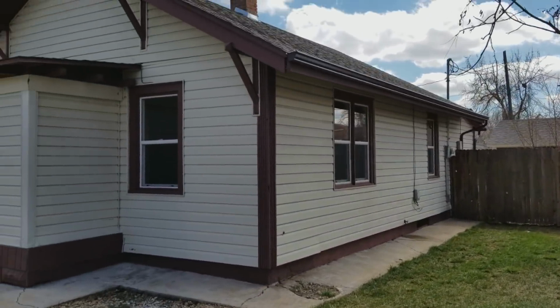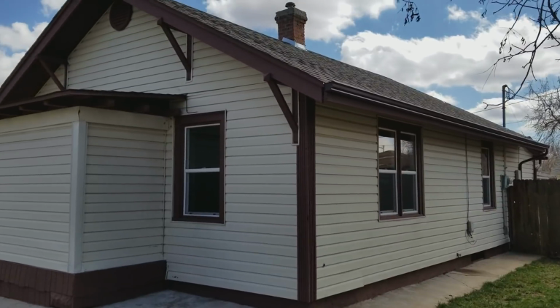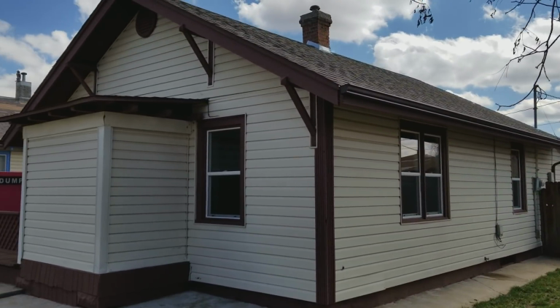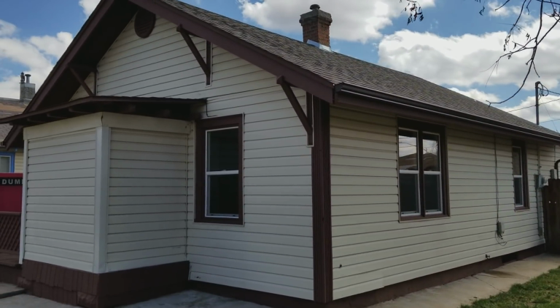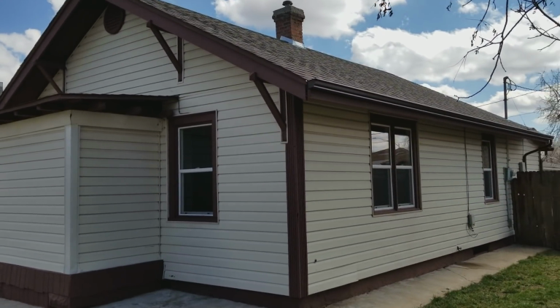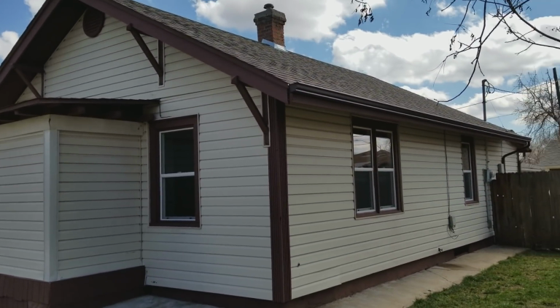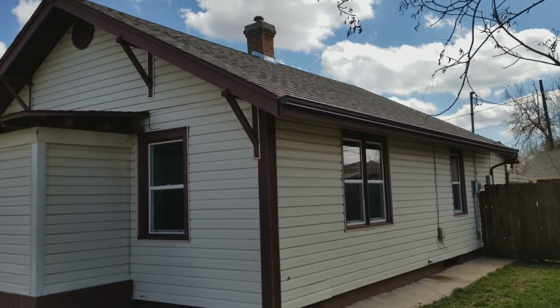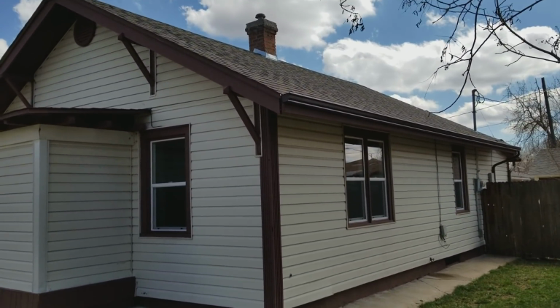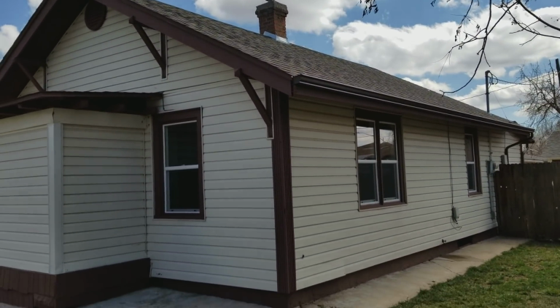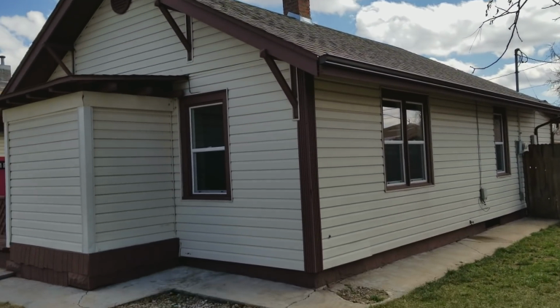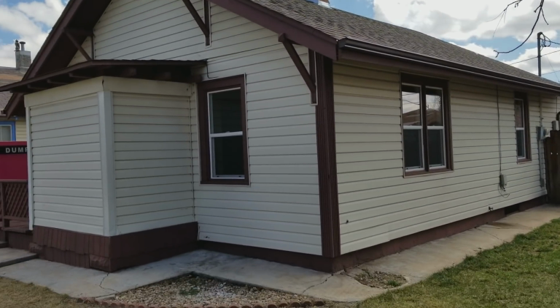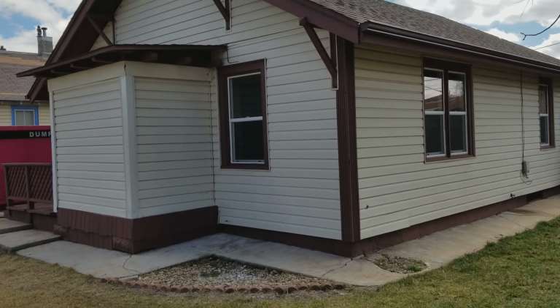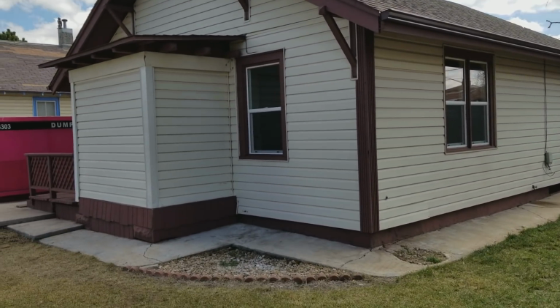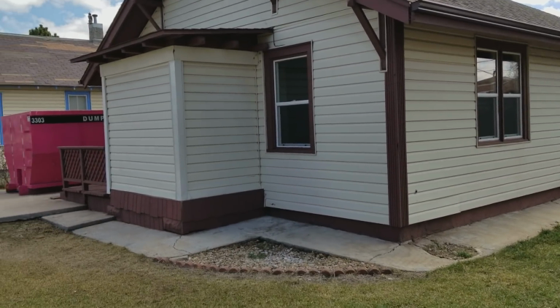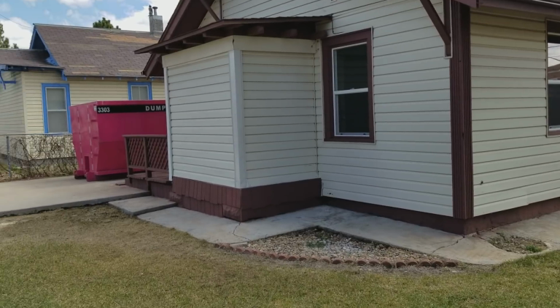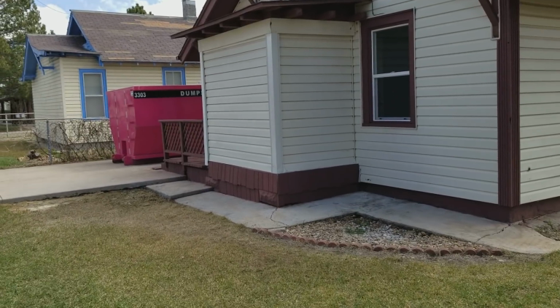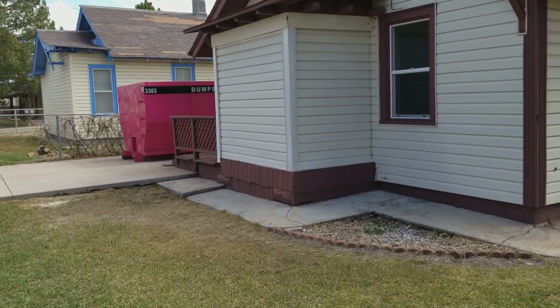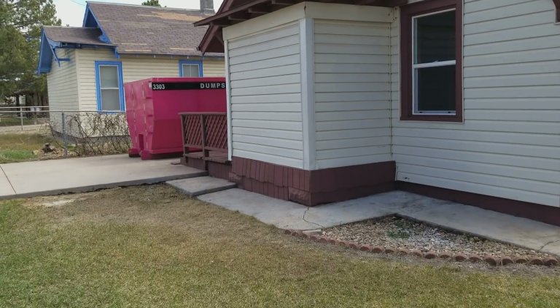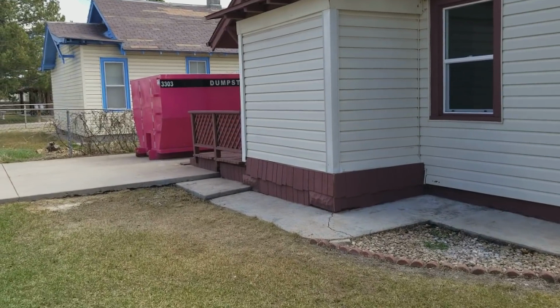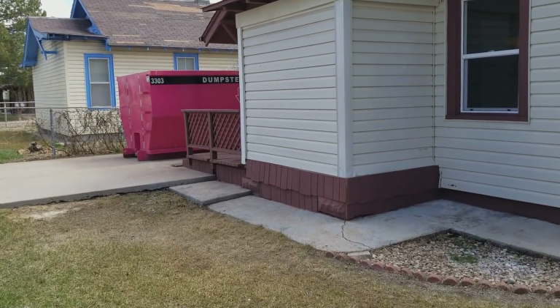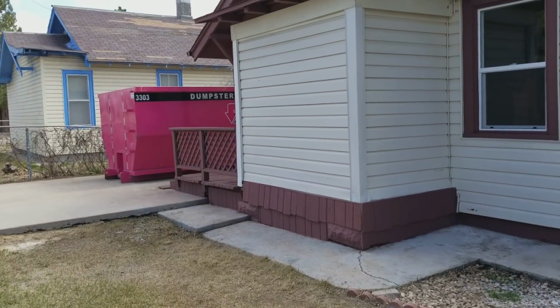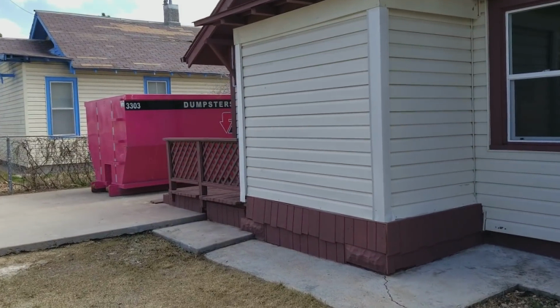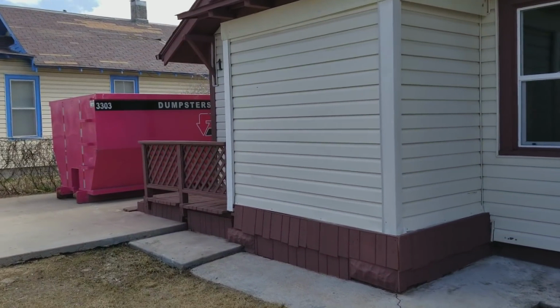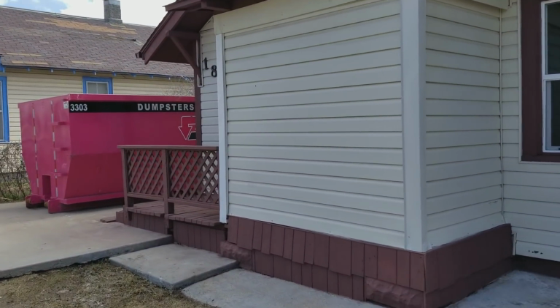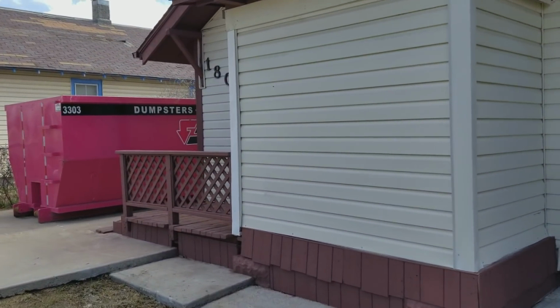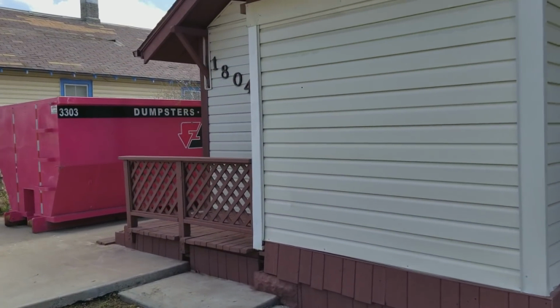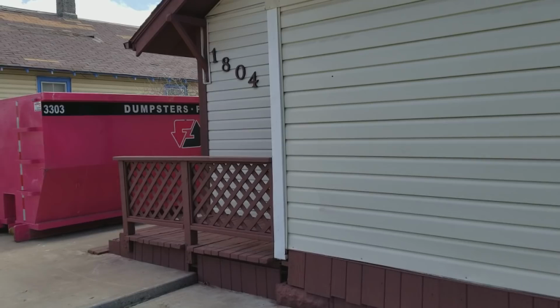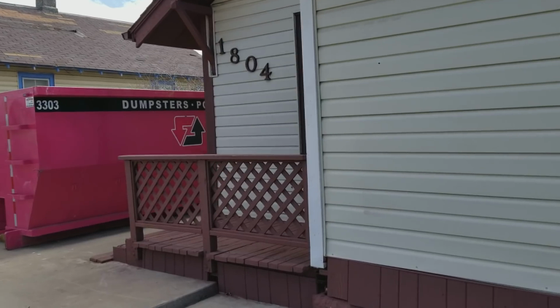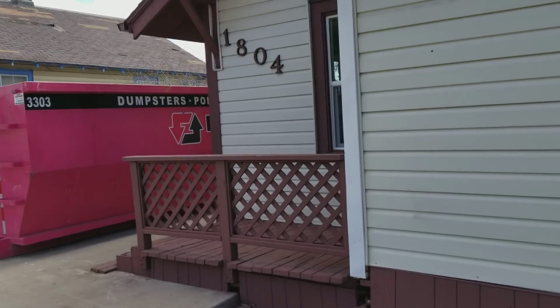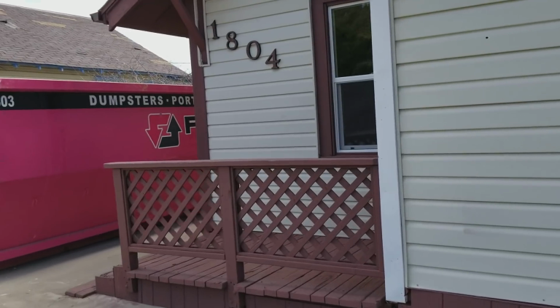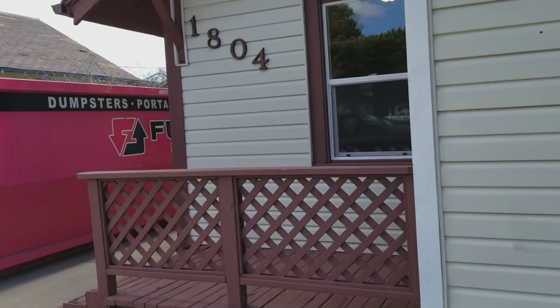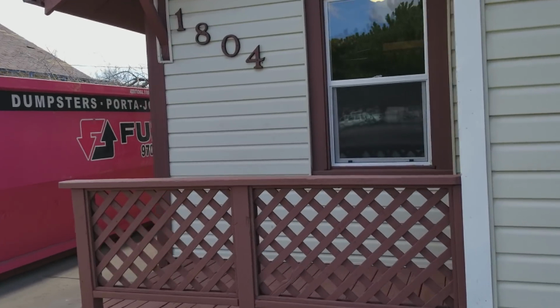On the outside, you can see we did paint the trim on the roof. Didn't do a whole lot else, but we'll take a look inside and see everything. Make sure you check out InvestorMore.com for more information on my flips.